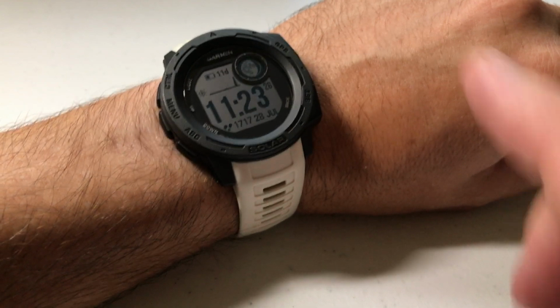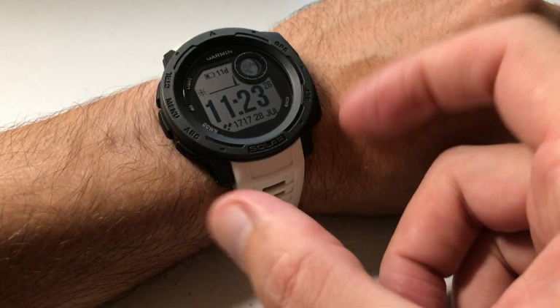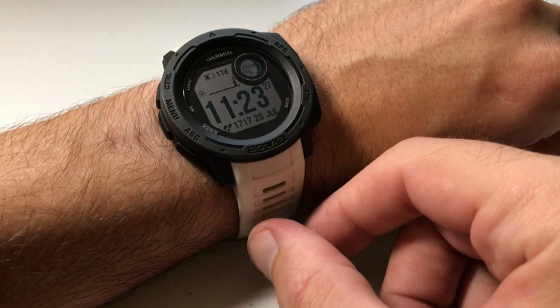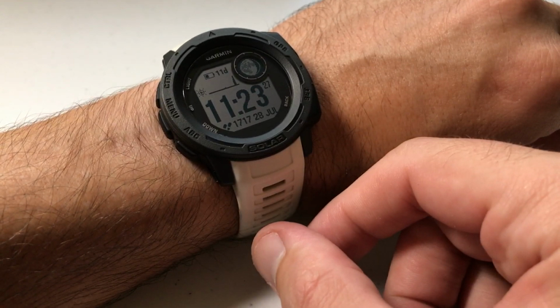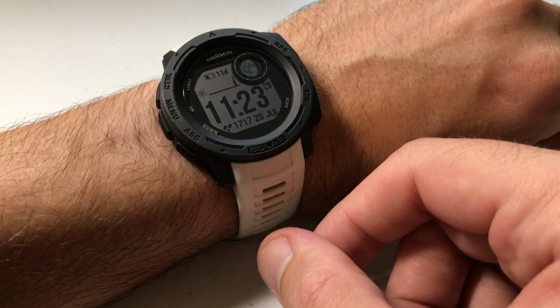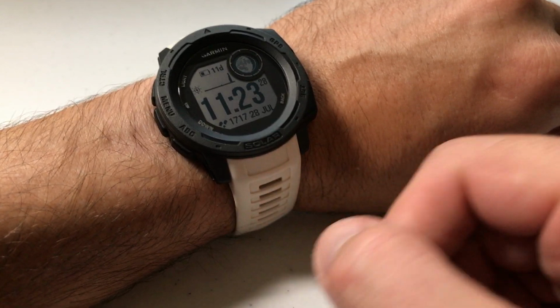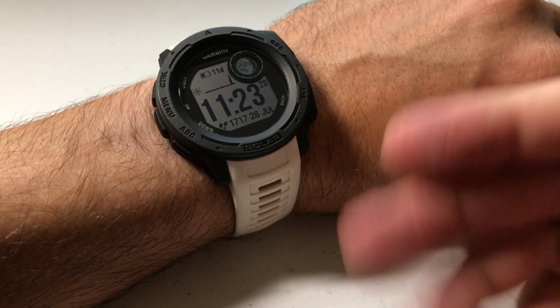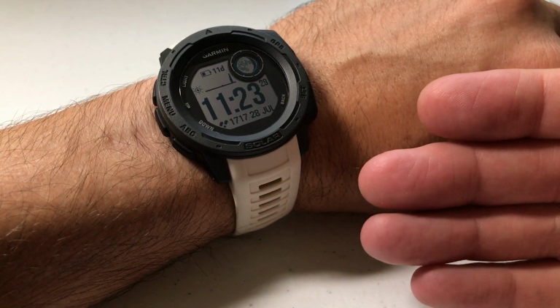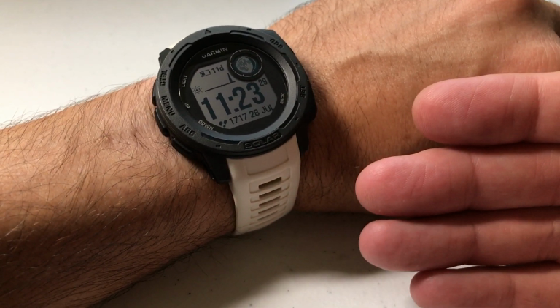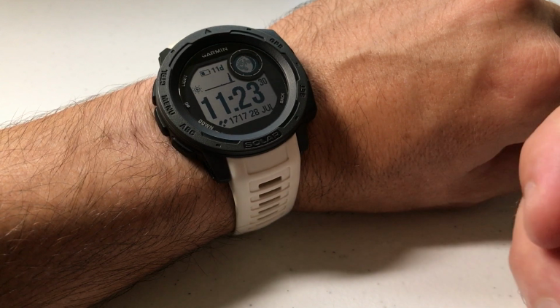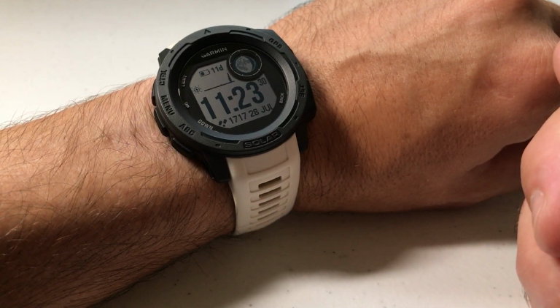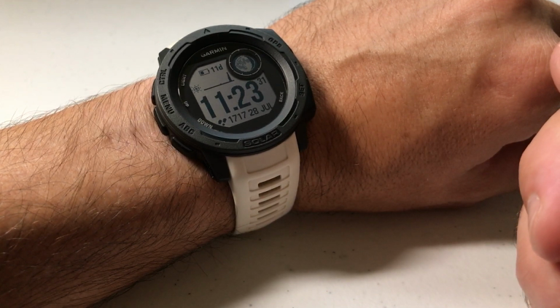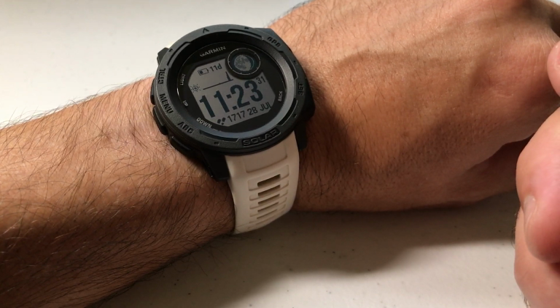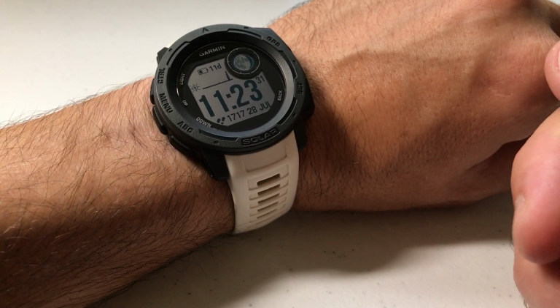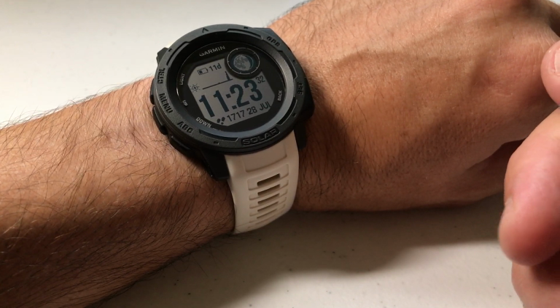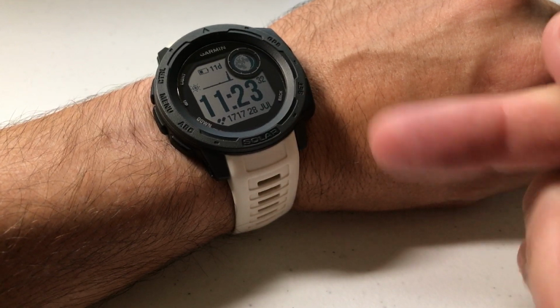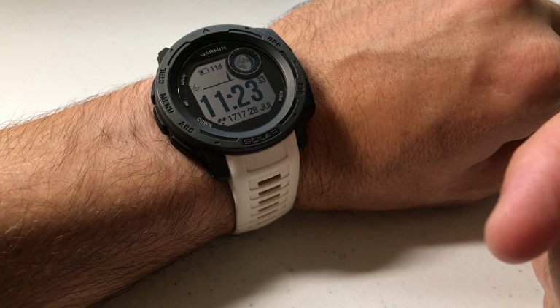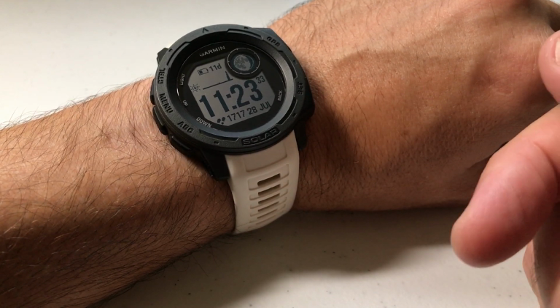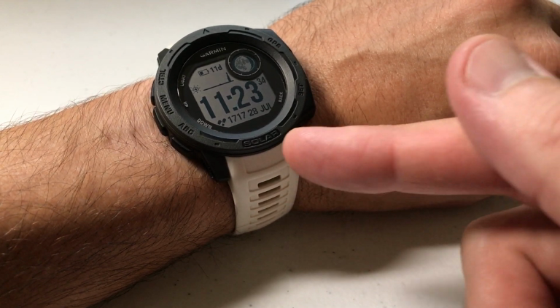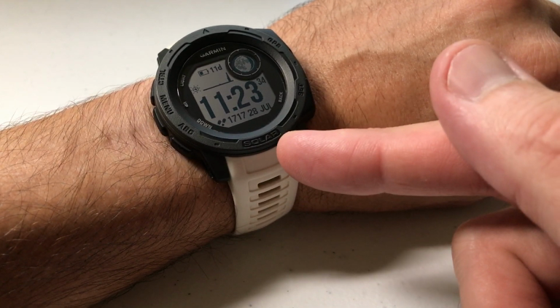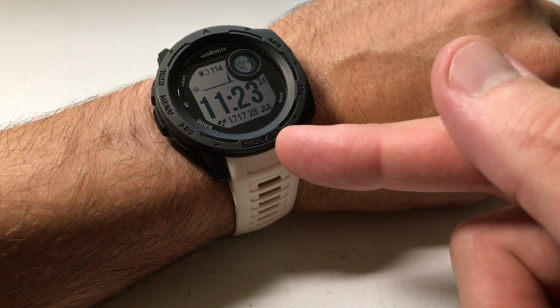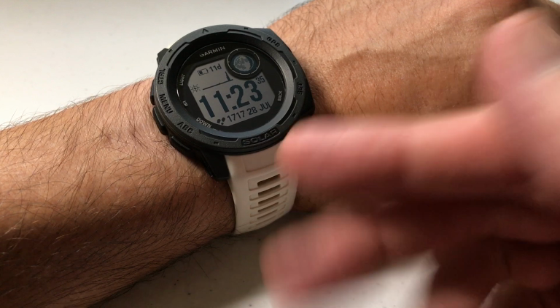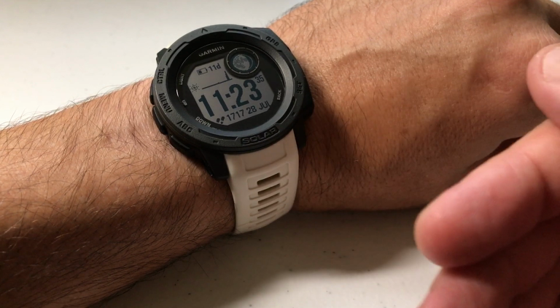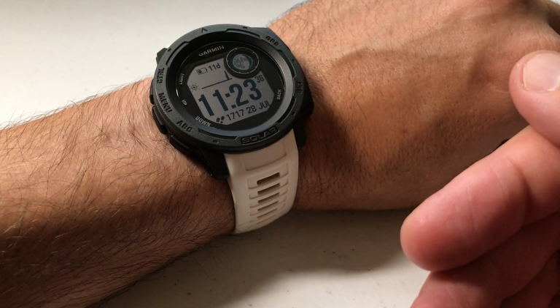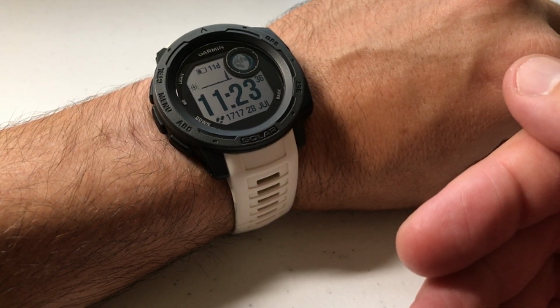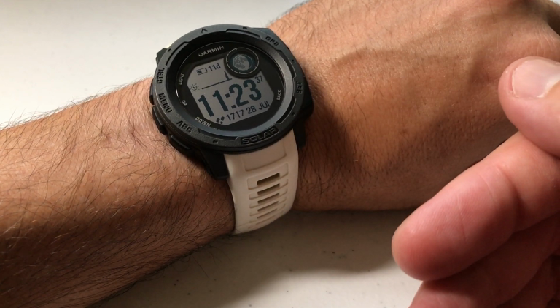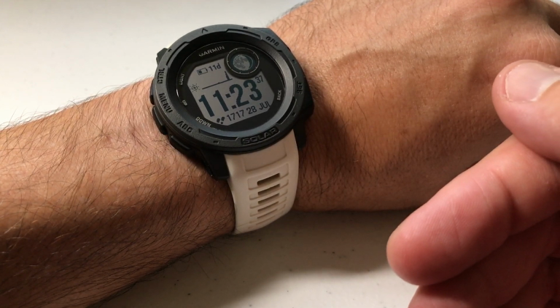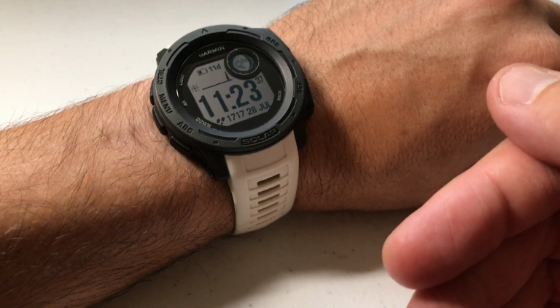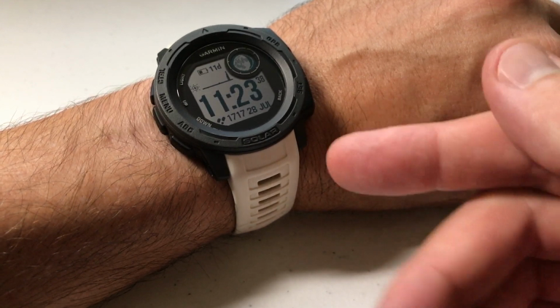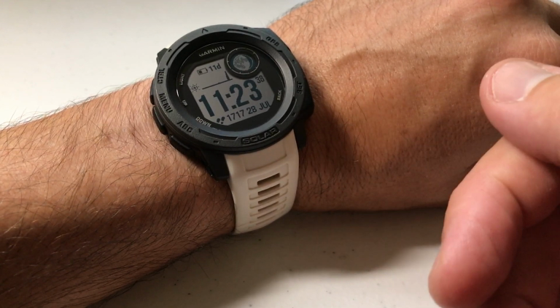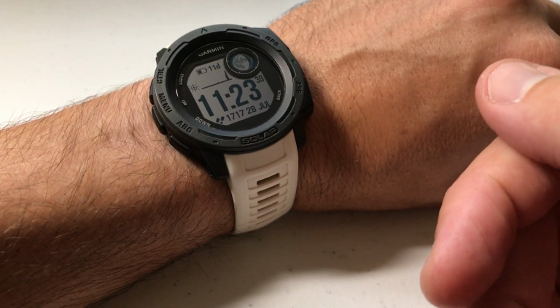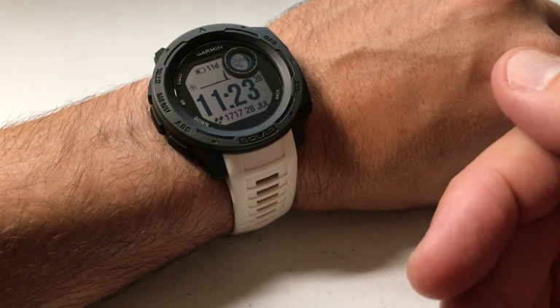Hey everybody, as always I hope you're doing well out there. Today I'm going to be doing a really quick video to show you how to turn off the wrist-based heart rate monitoring on your Garmin Instinct watch. I'm using the Garmin Instinct Solar, but it doesn't matter if you've got one of the solar models or non-solar models — this video should be the same for everybody.